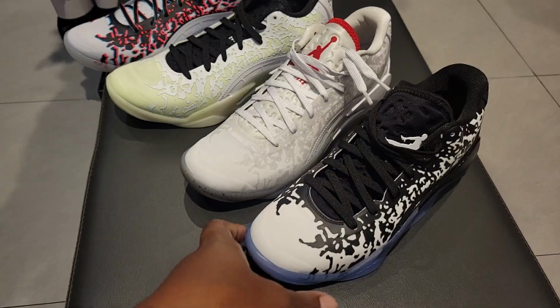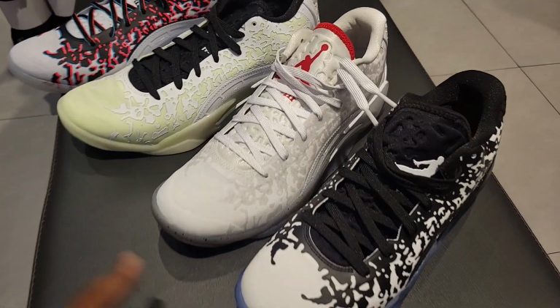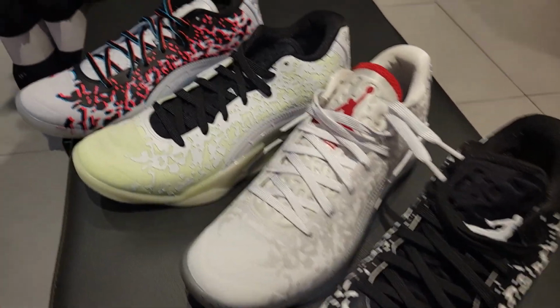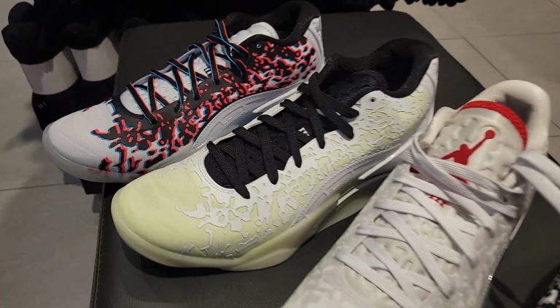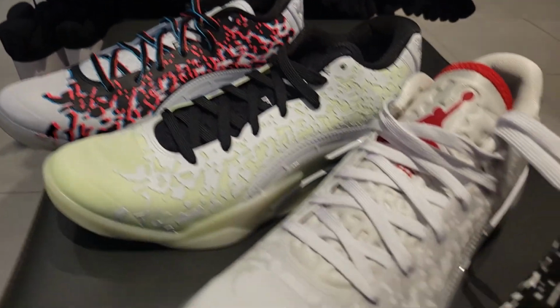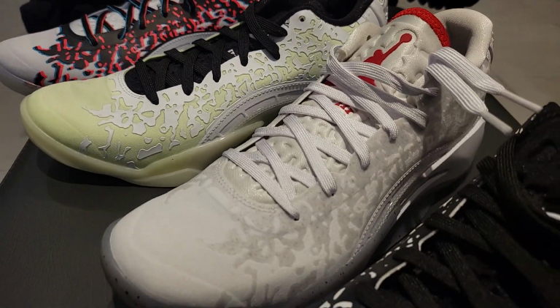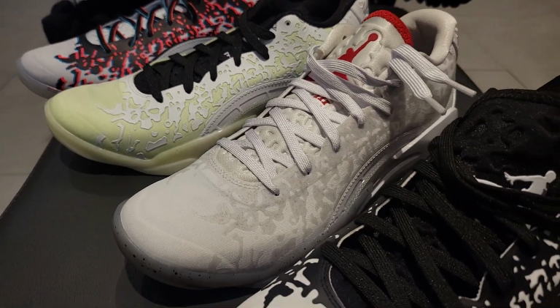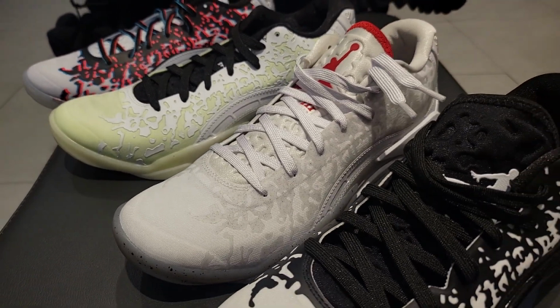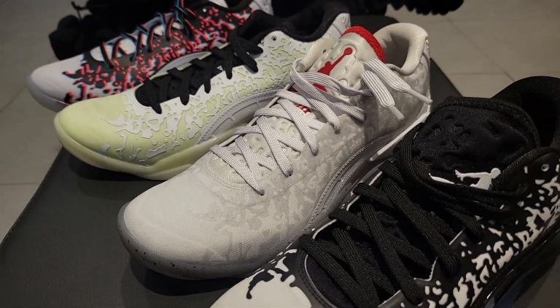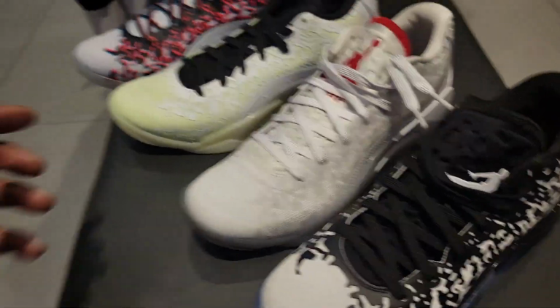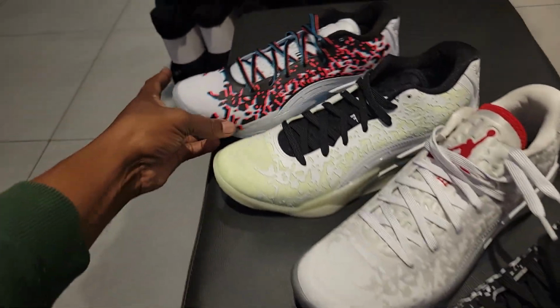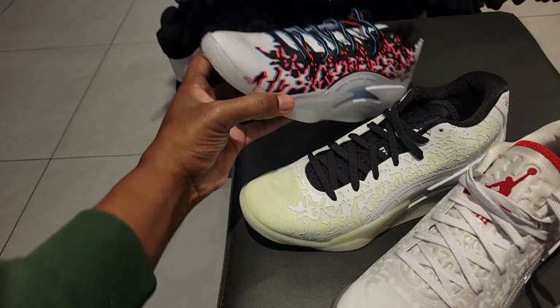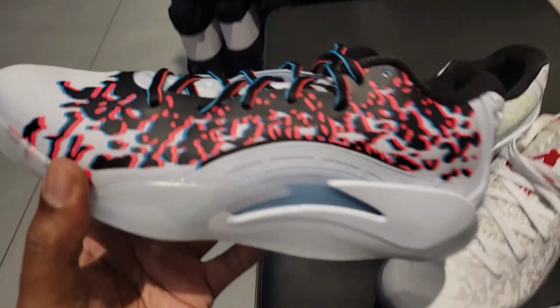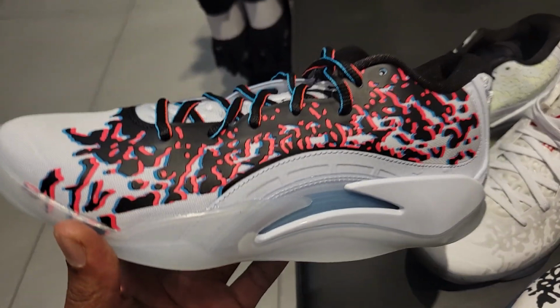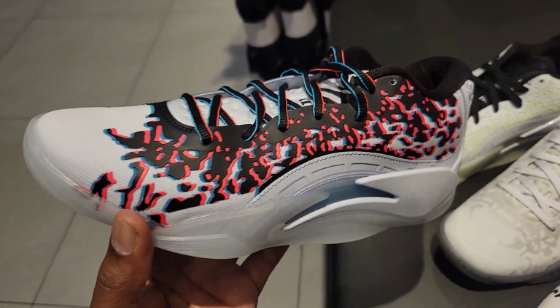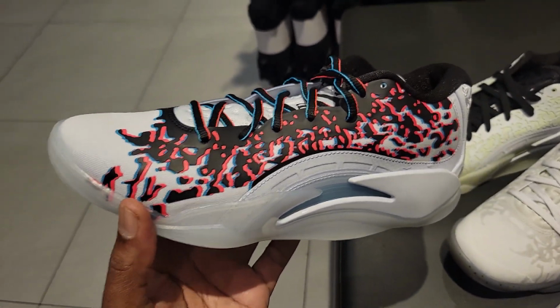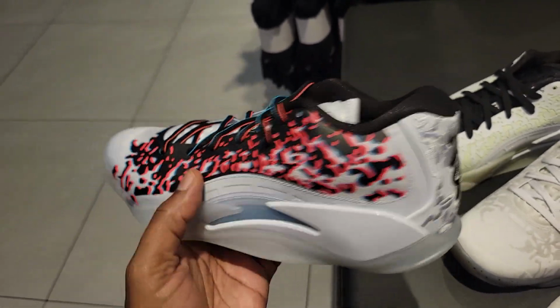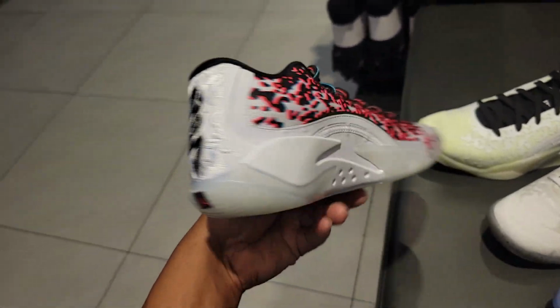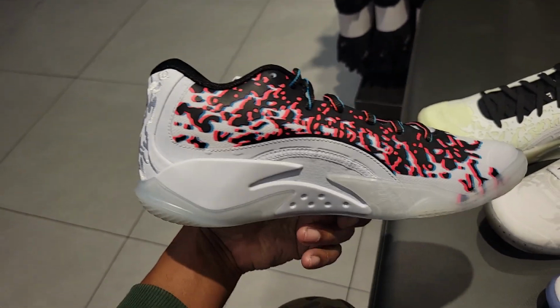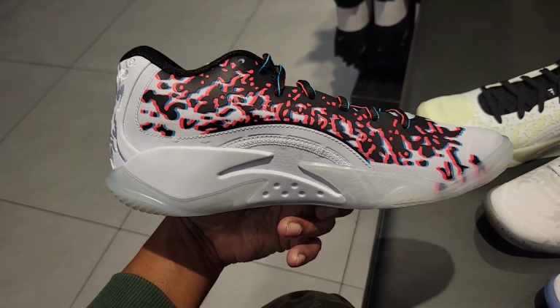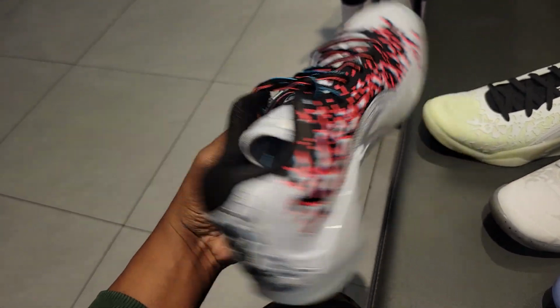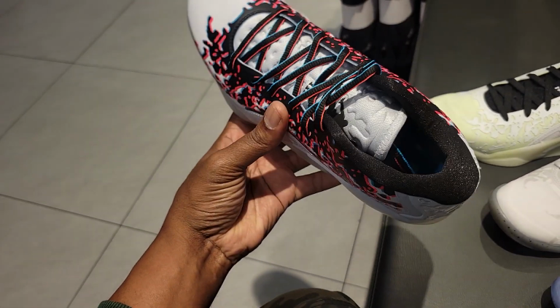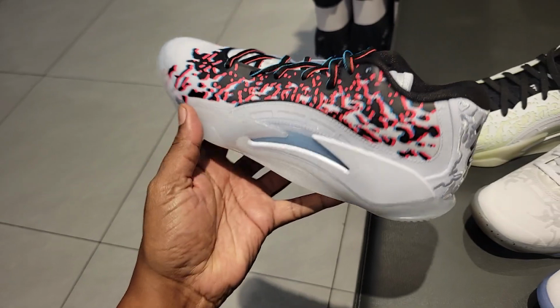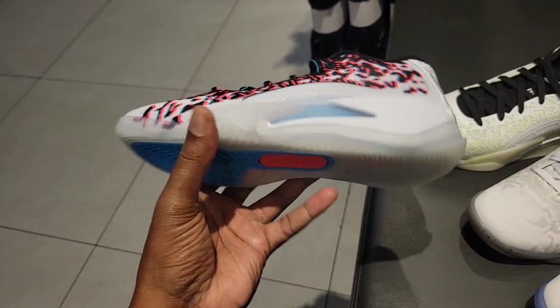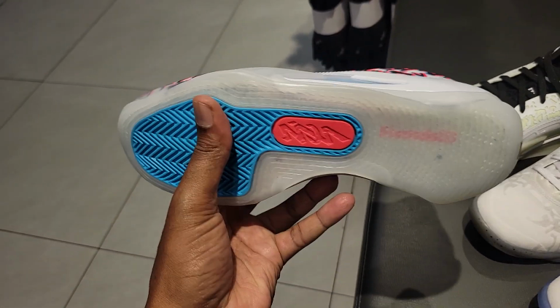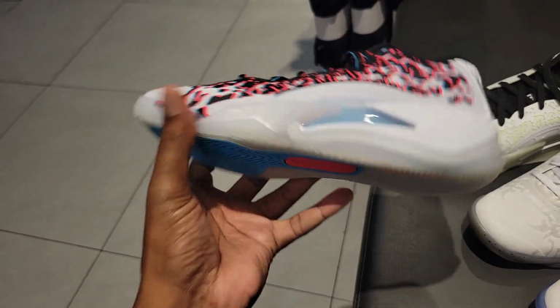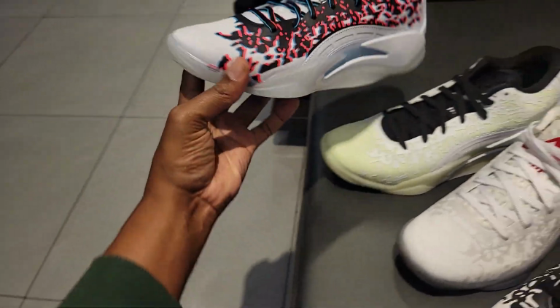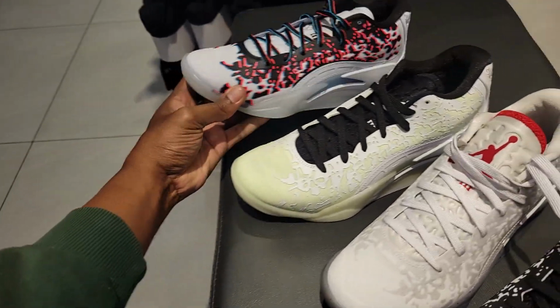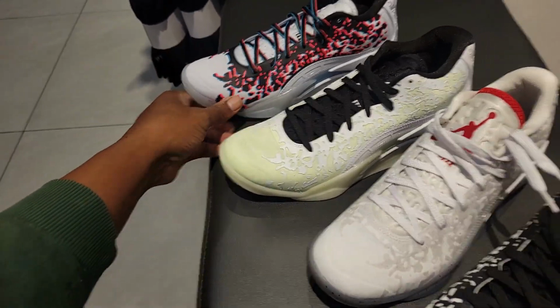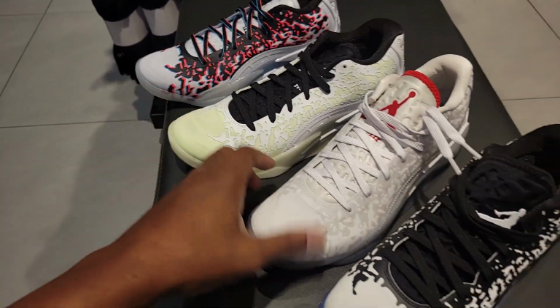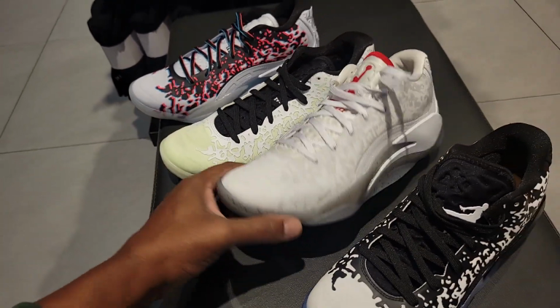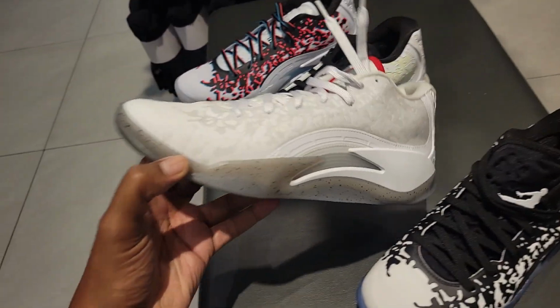Four solid colorways of the Jordan Zion 3. I think this is probably the most interesting with that 3D feature on the upper, of course reminding us of the Kobe. Let me know if you guys are a fan of the Jordan Zion 3.